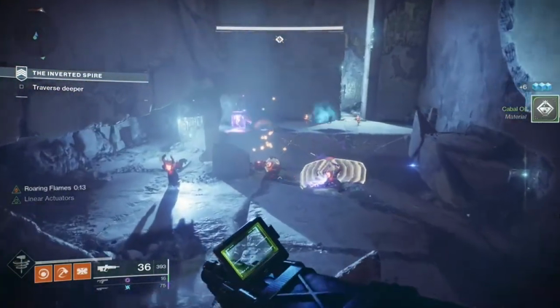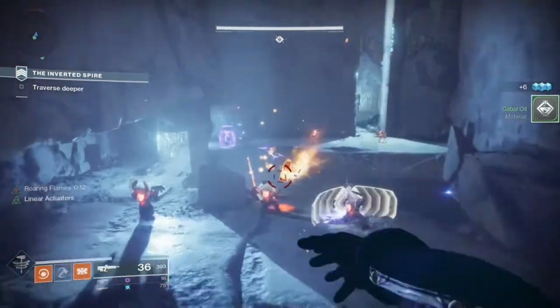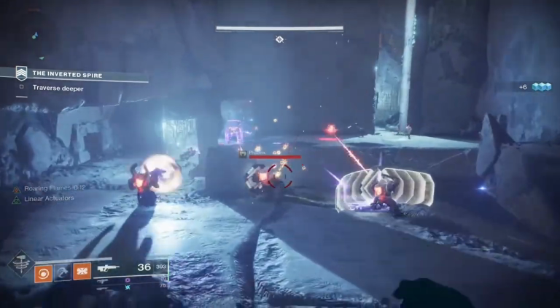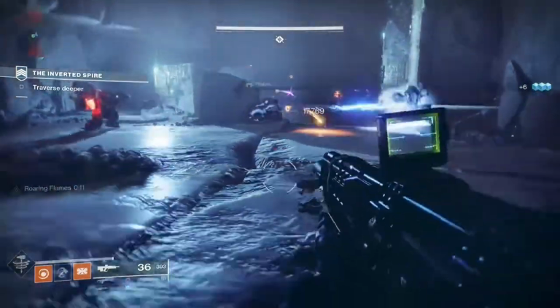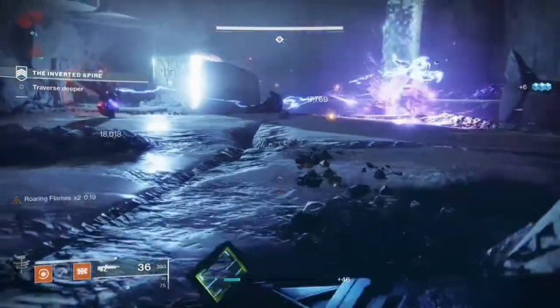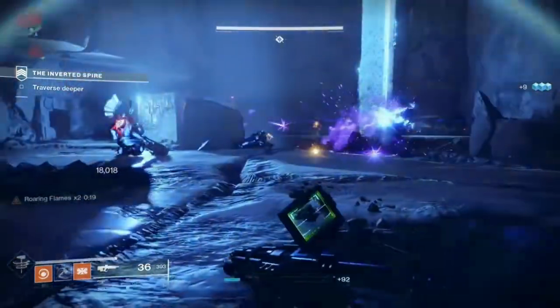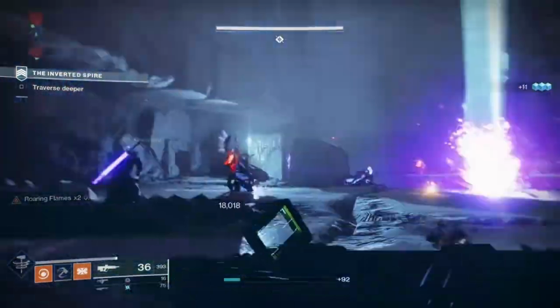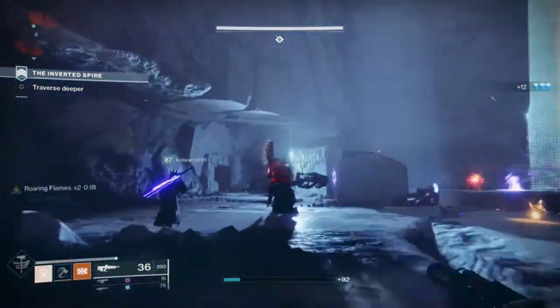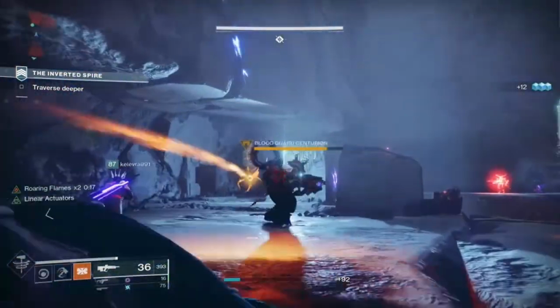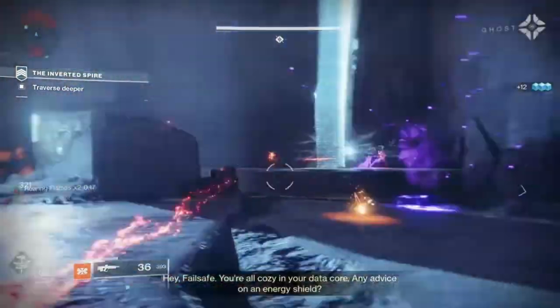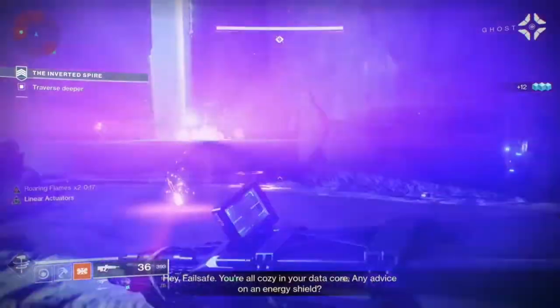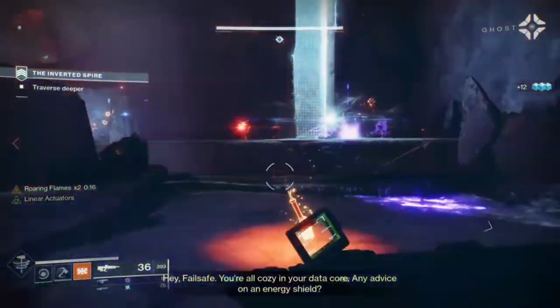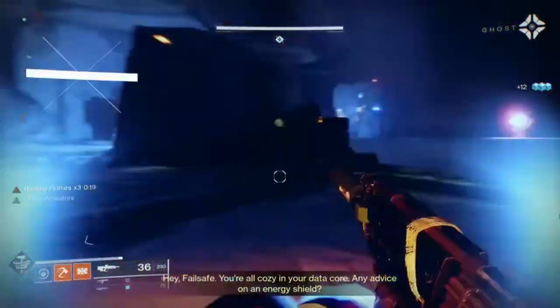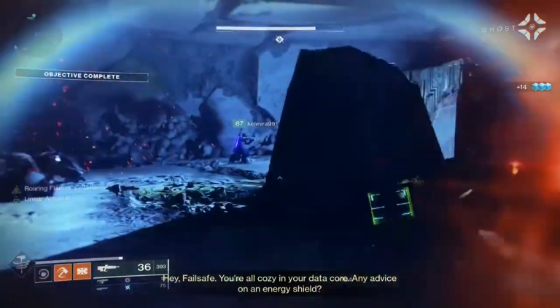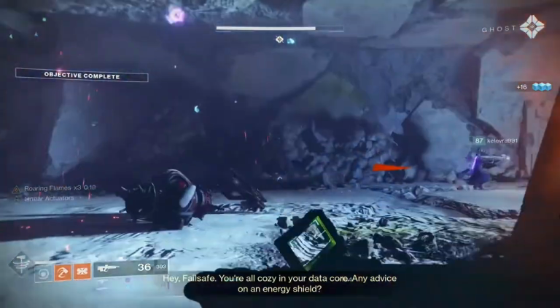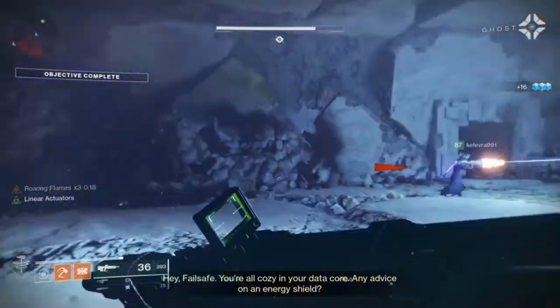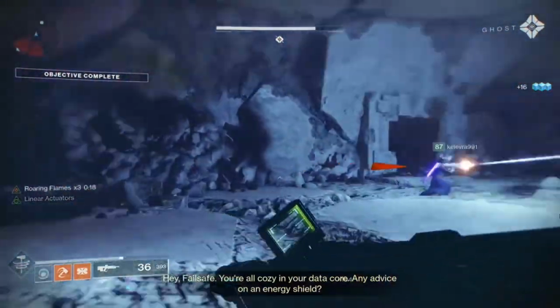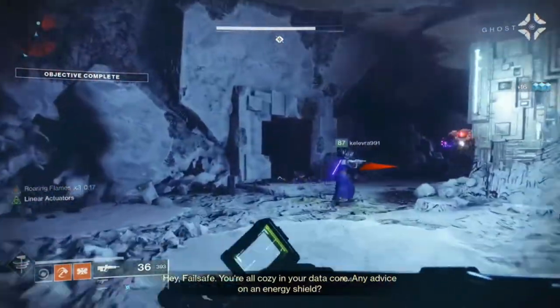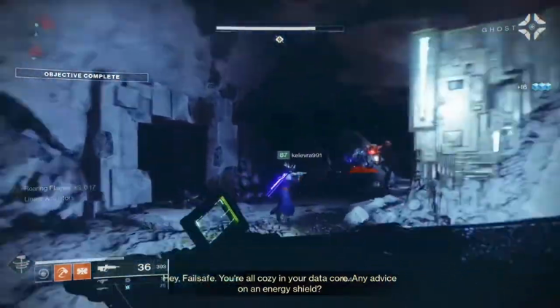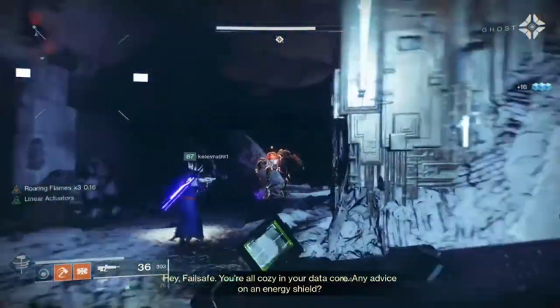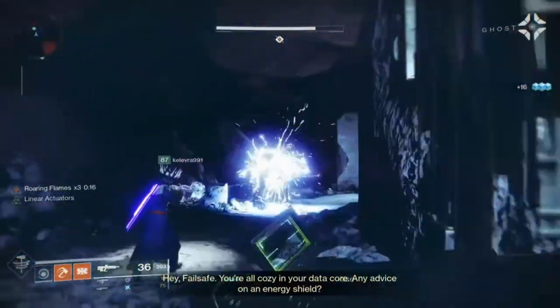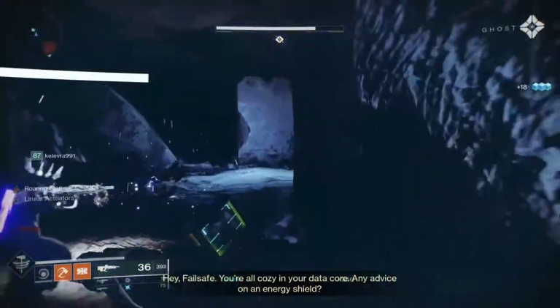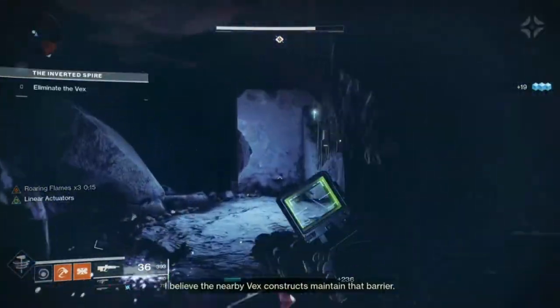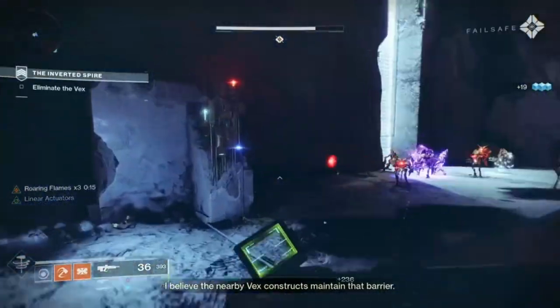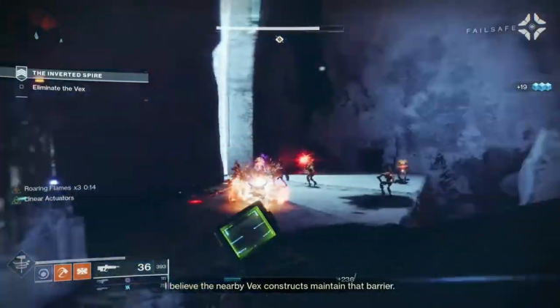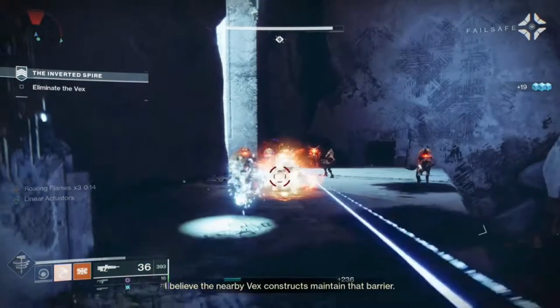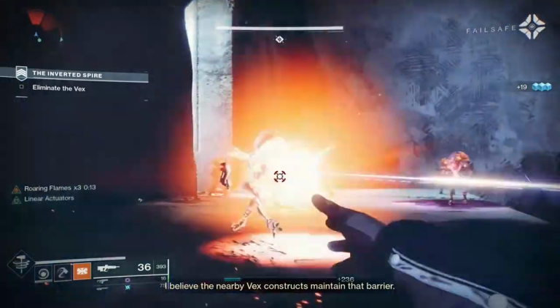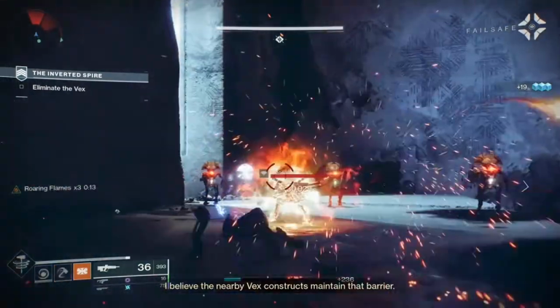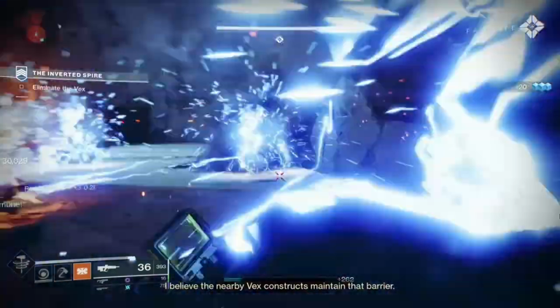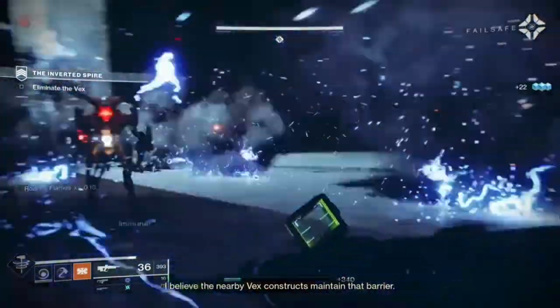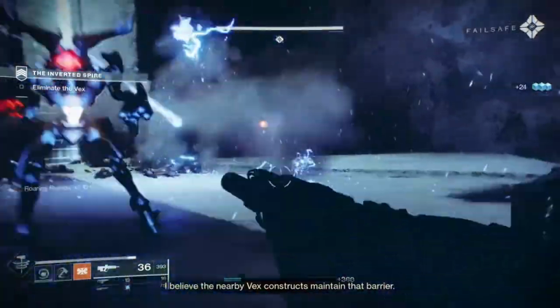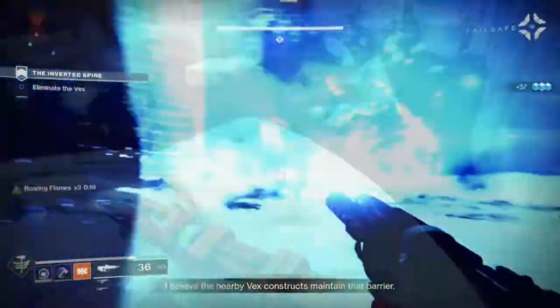This even works in Crucible and can get really funny in objective-based game types. Just throw the hammer at an opposing guardian, laugh as the lightning kills their friends, then clean up with Thunderlord or Risk Runner for some extra spicy lightning damage.